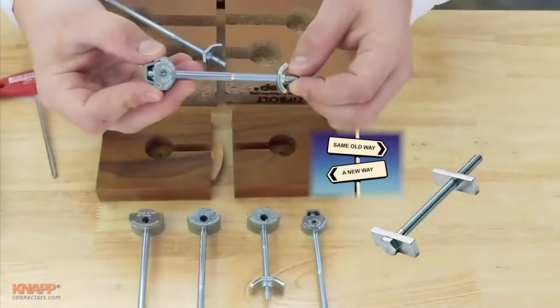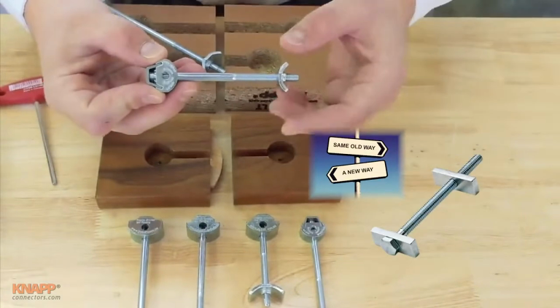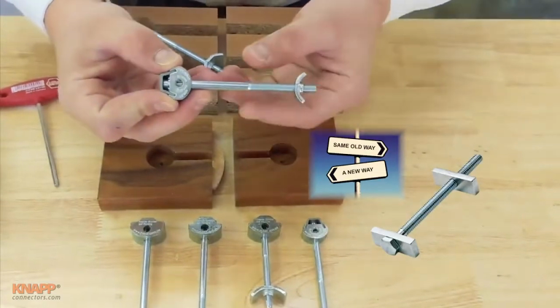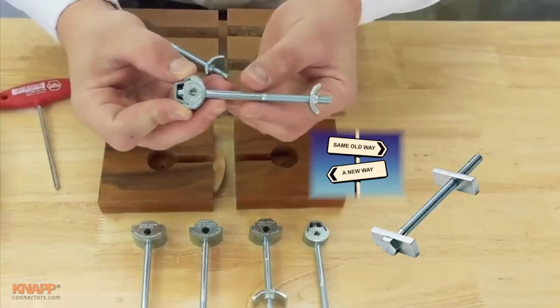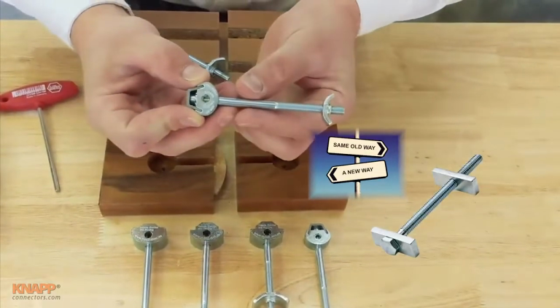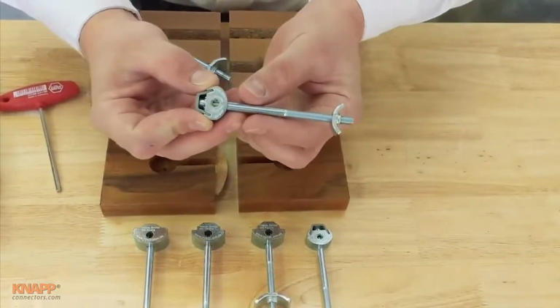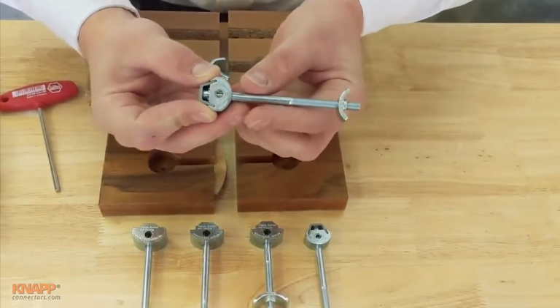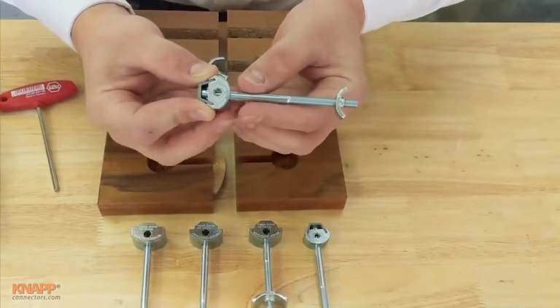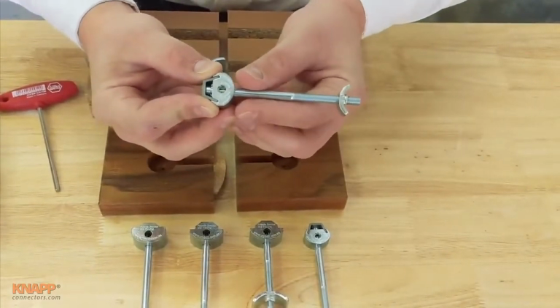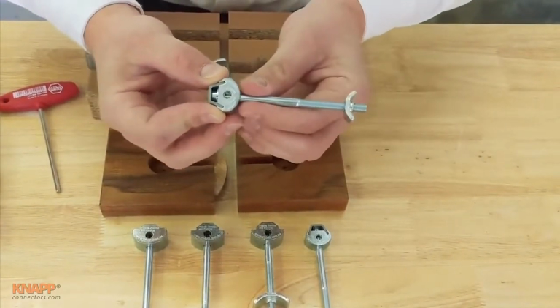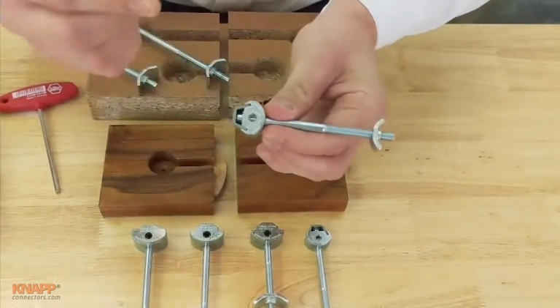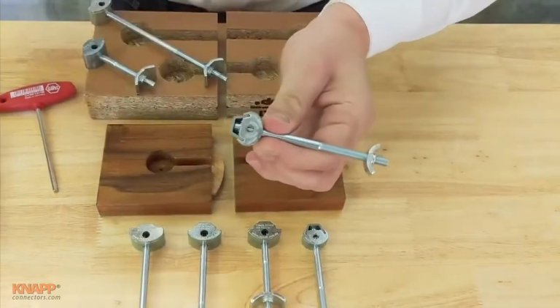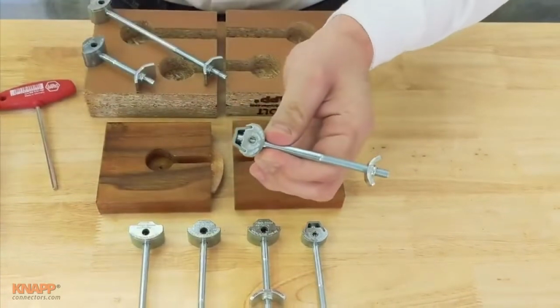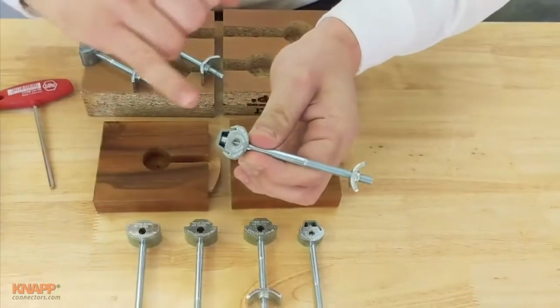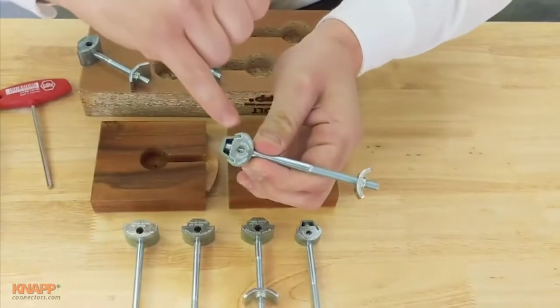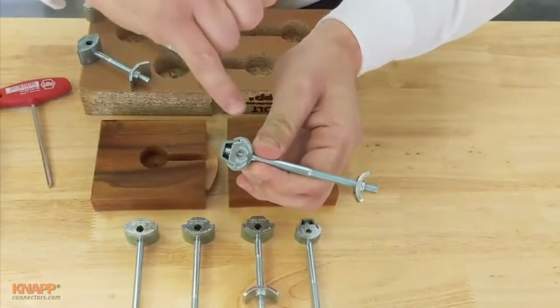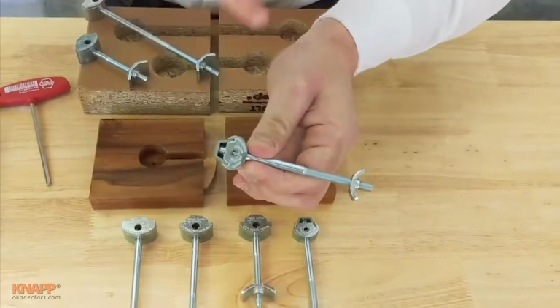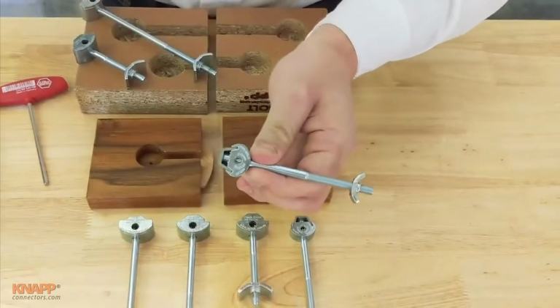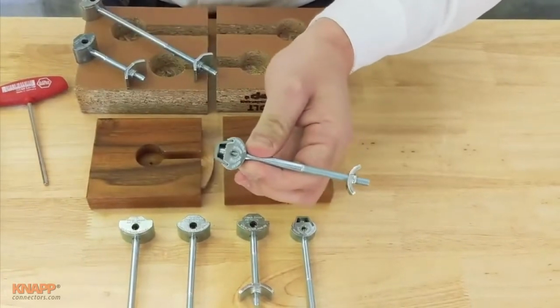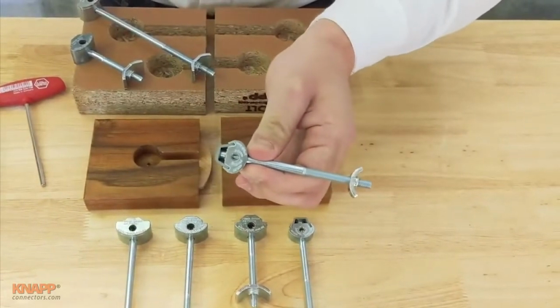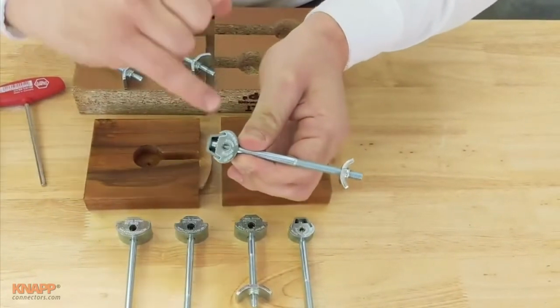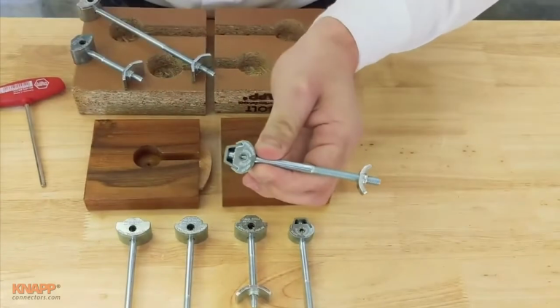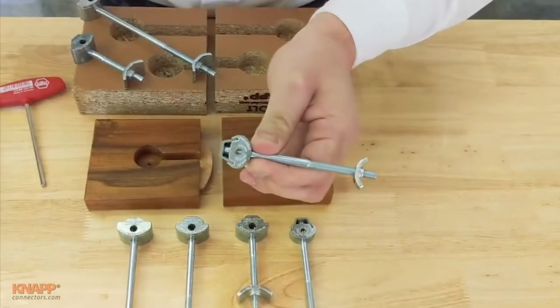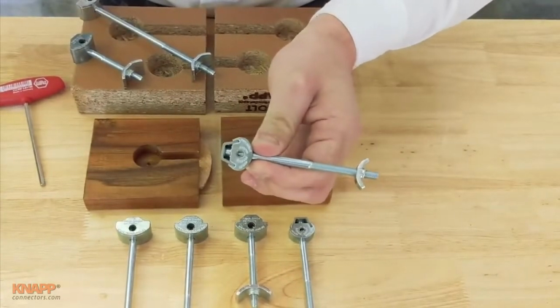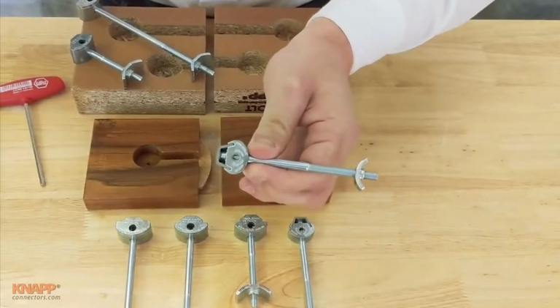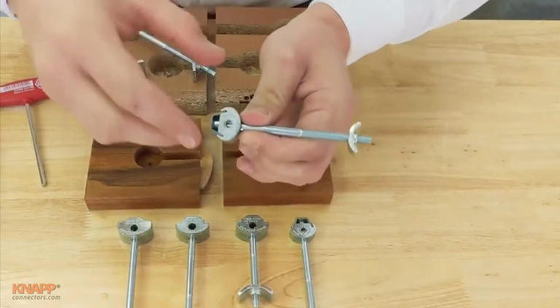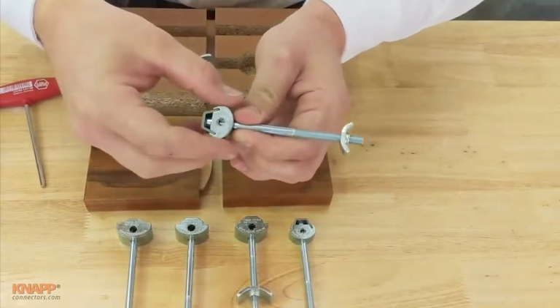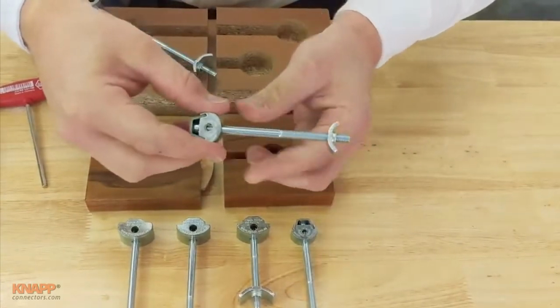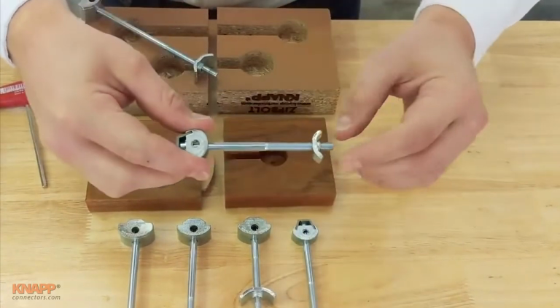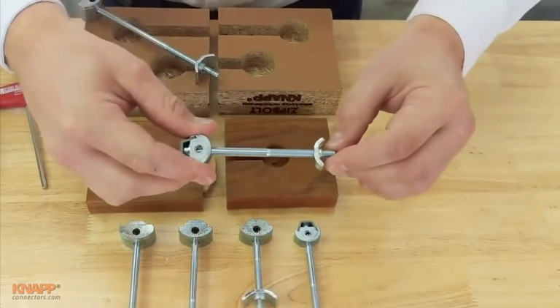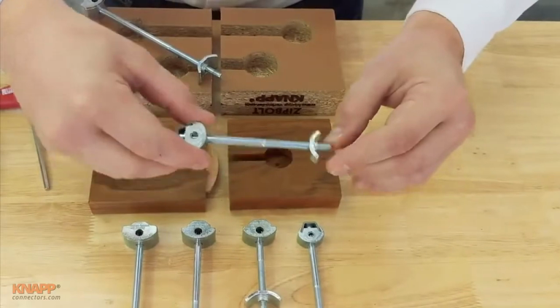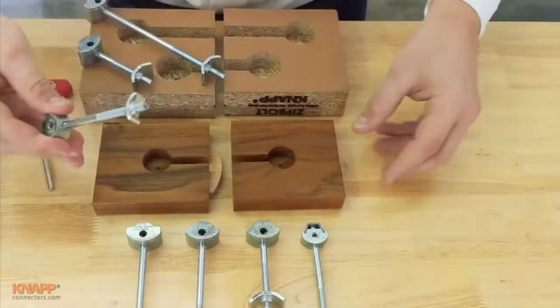...here we only need one hand. That is because we have a gear on this part of the connector. Now let me show you and demonstrate how it works.